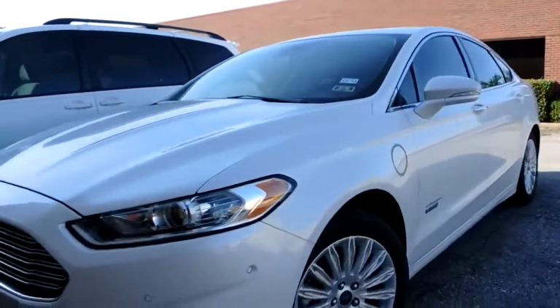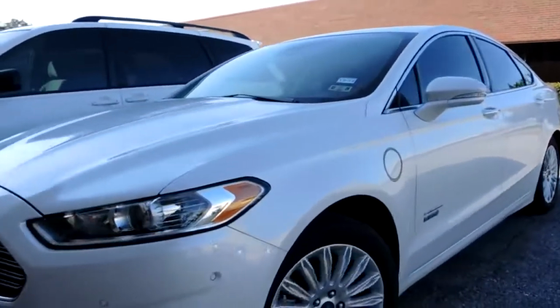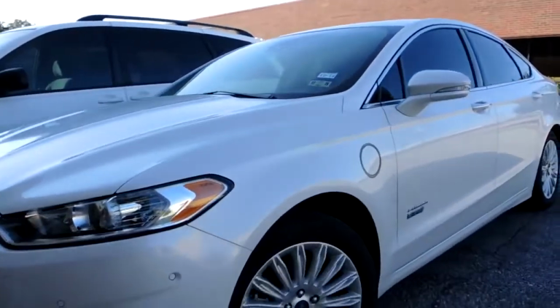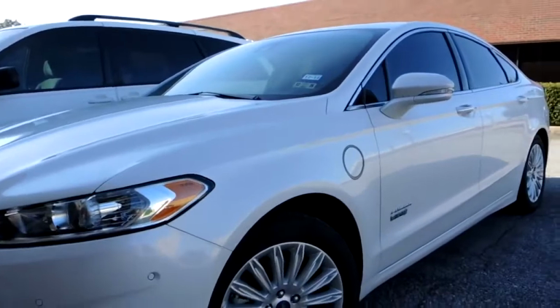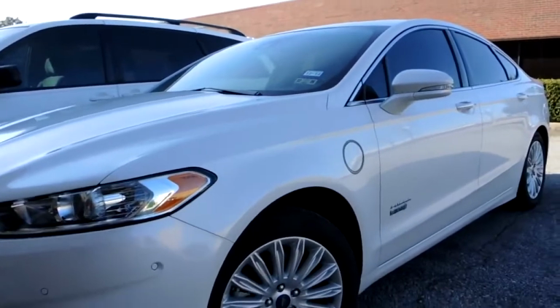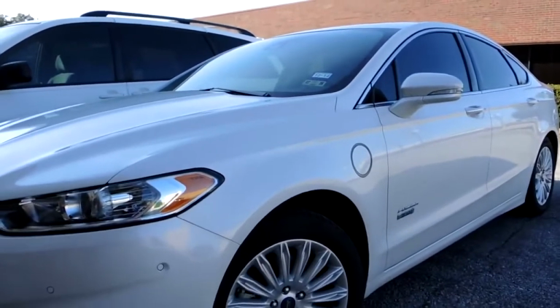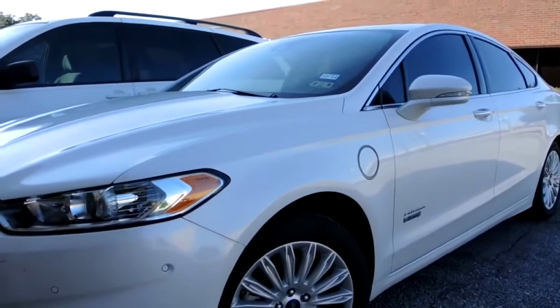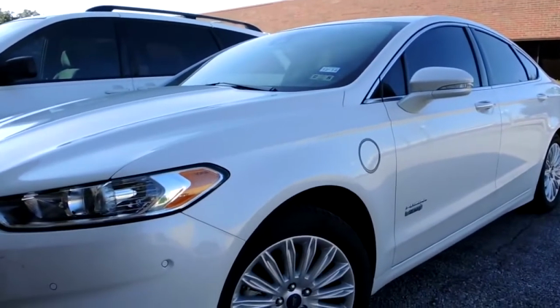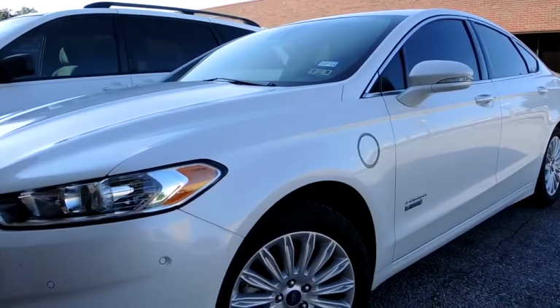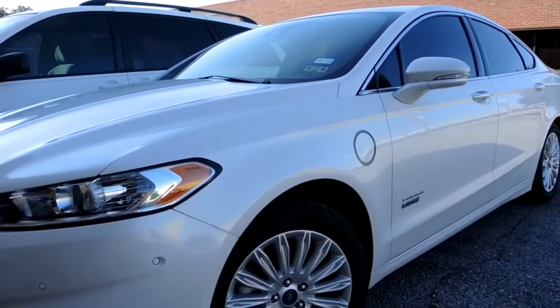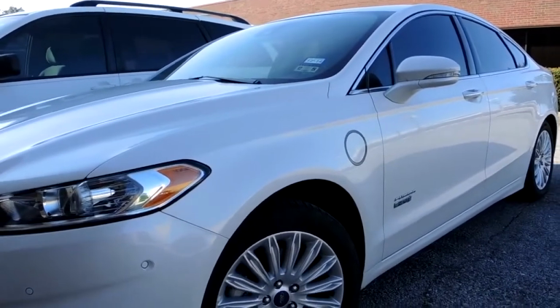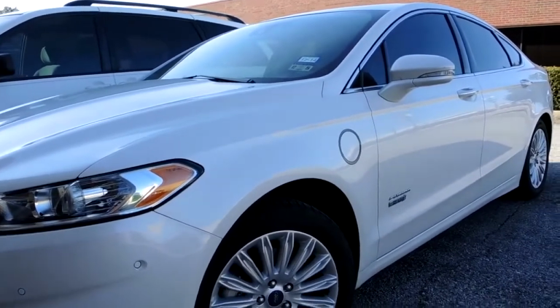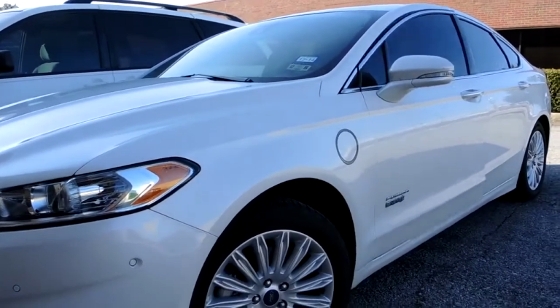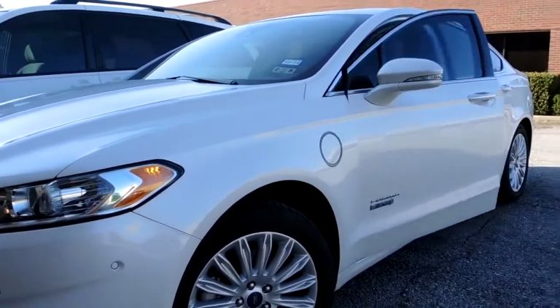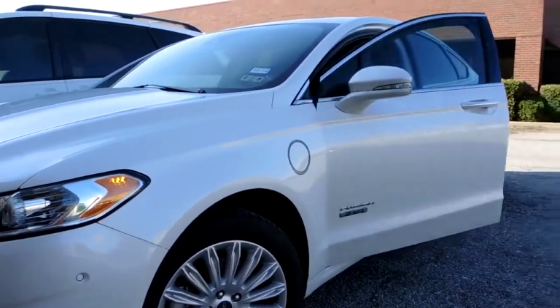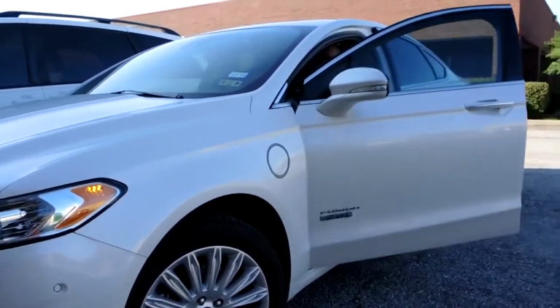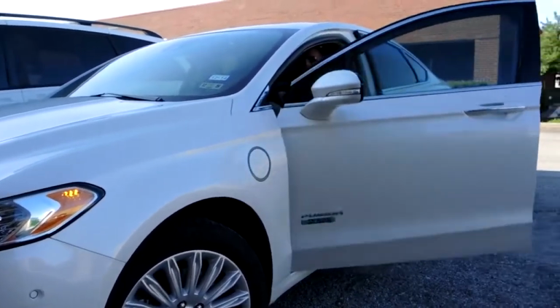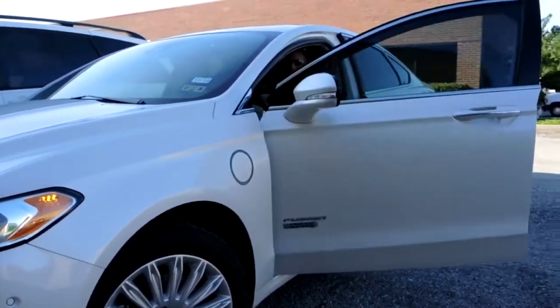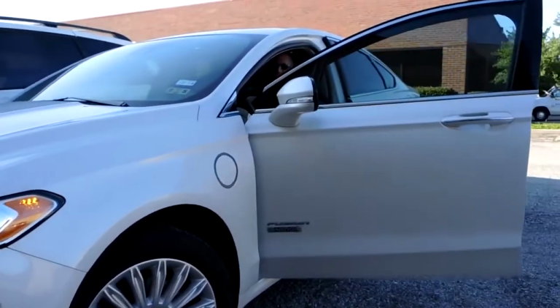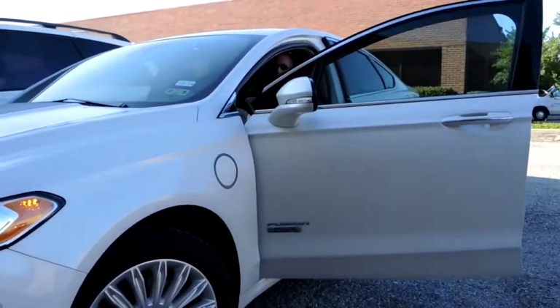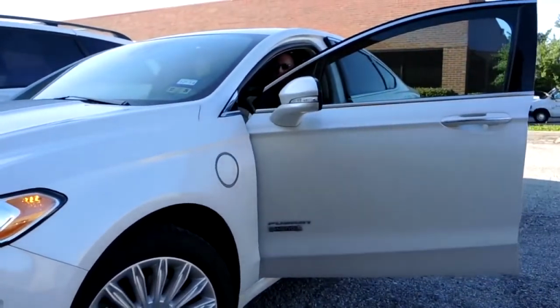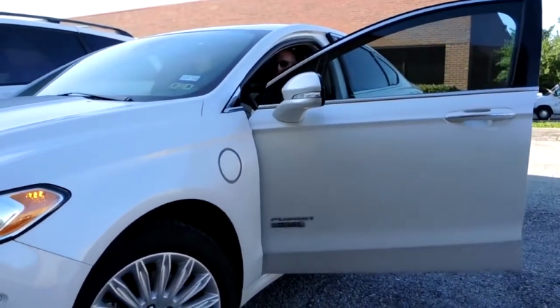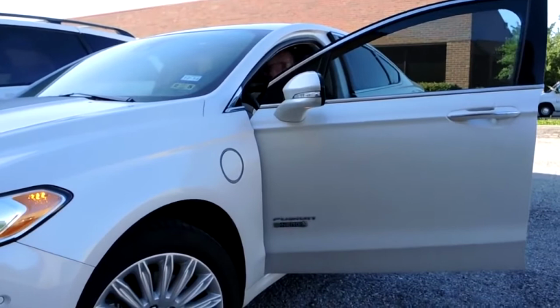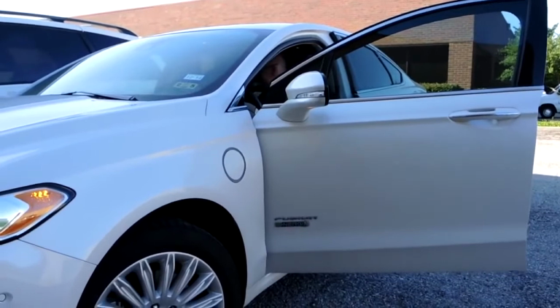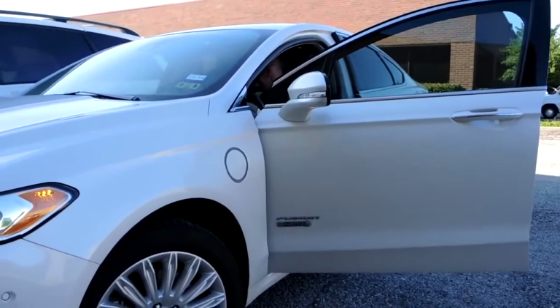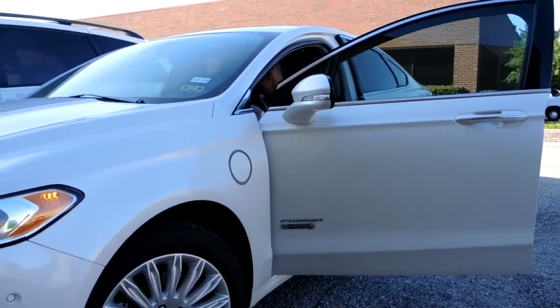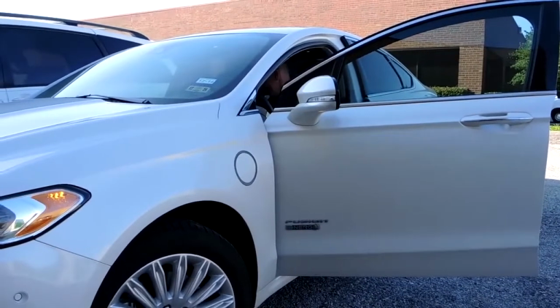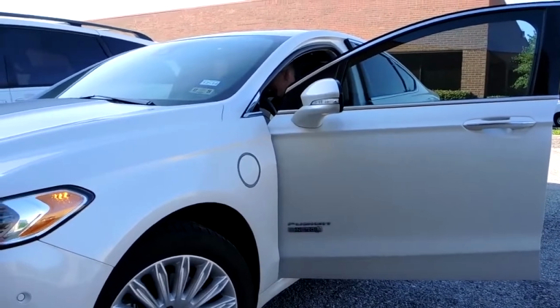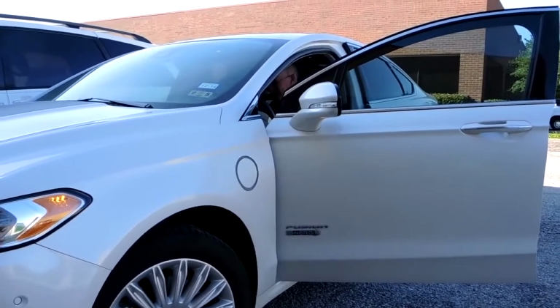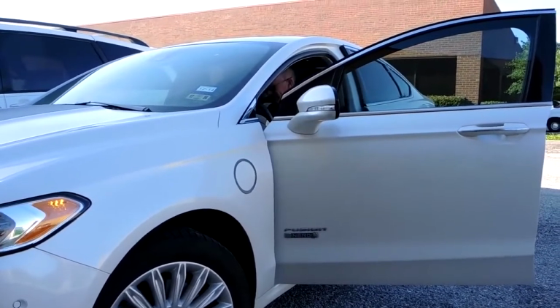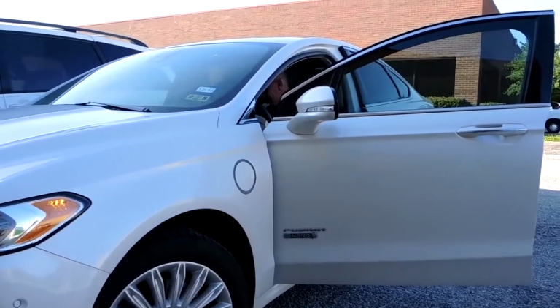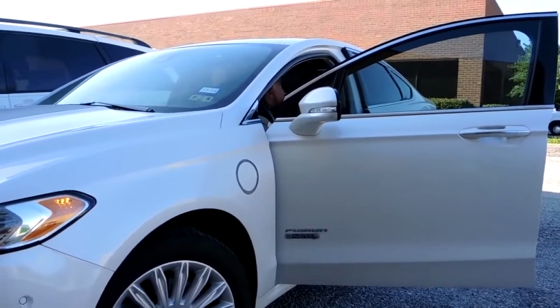Look who decides to show up! We're shooting the vlog right now — we're just in time.